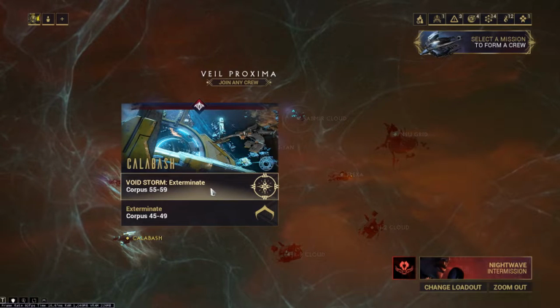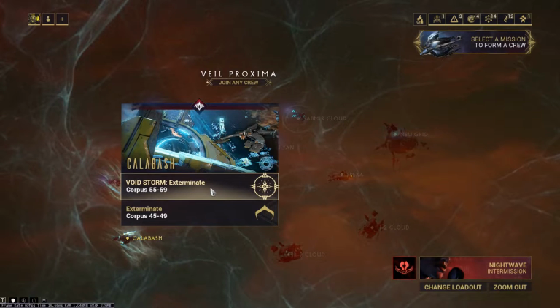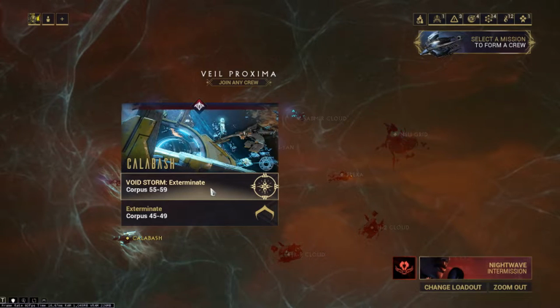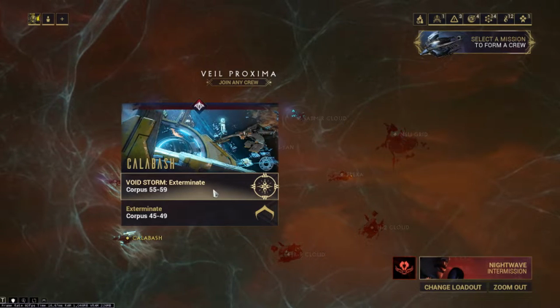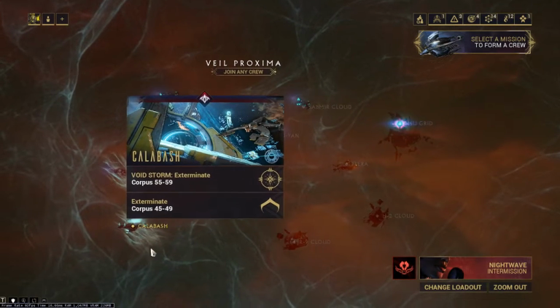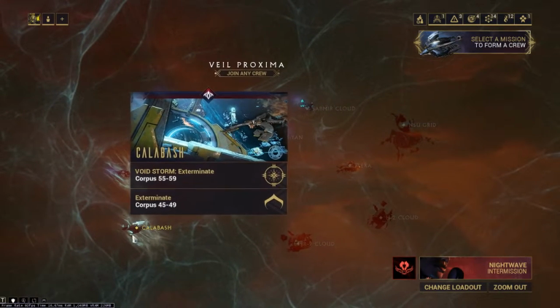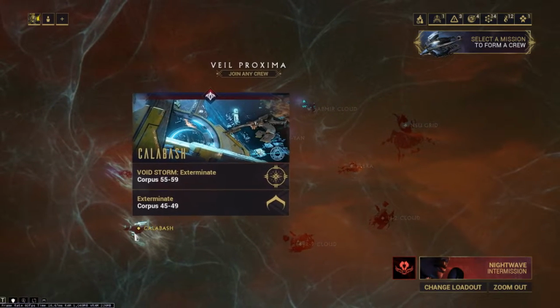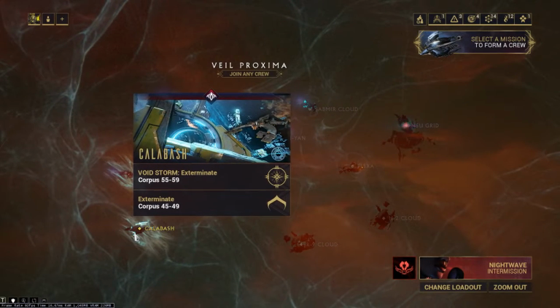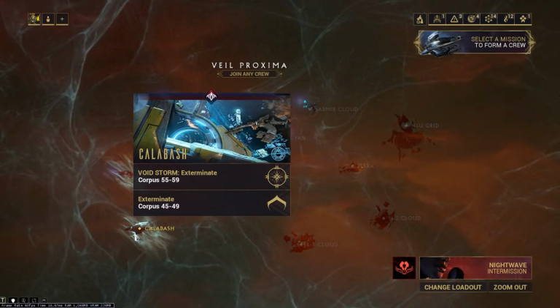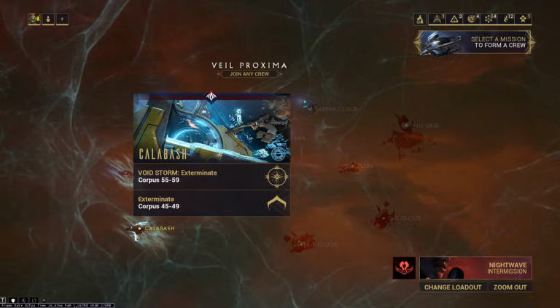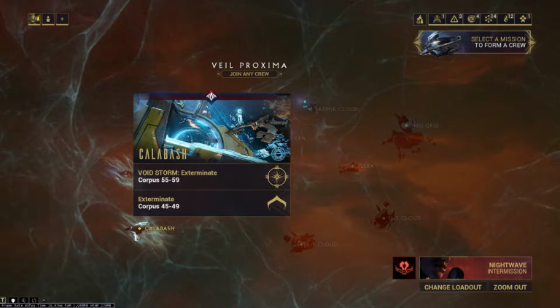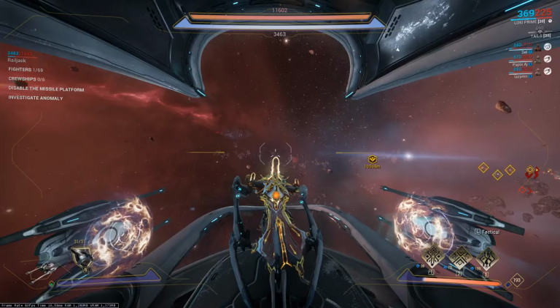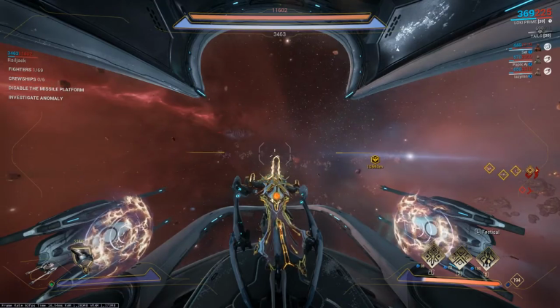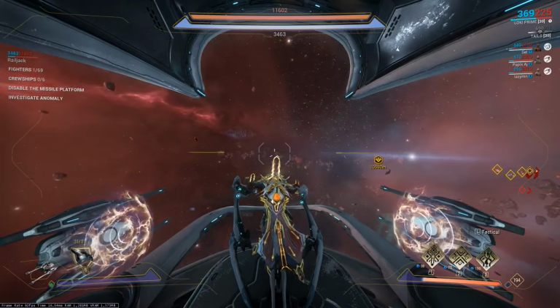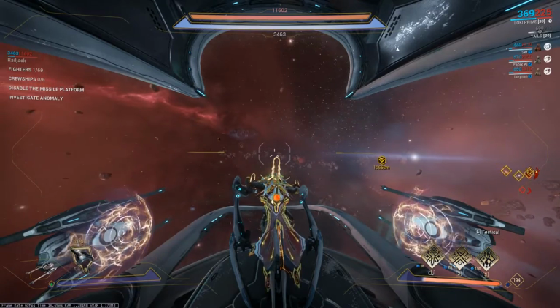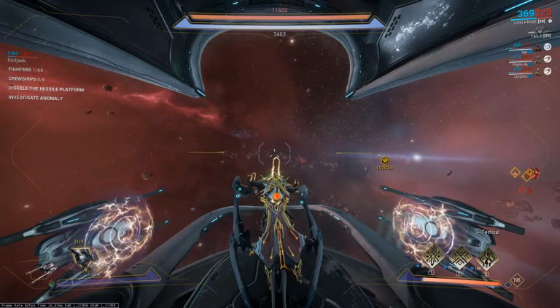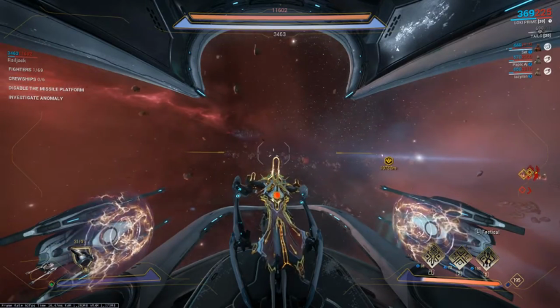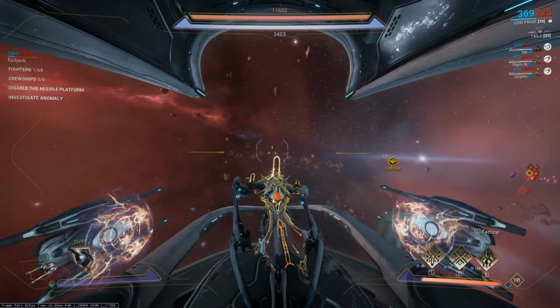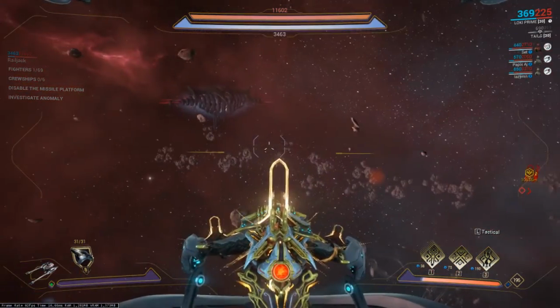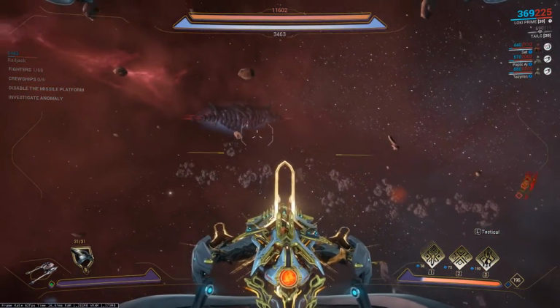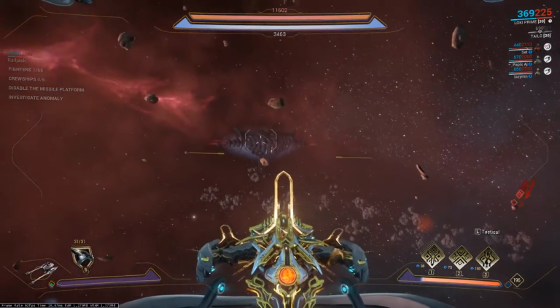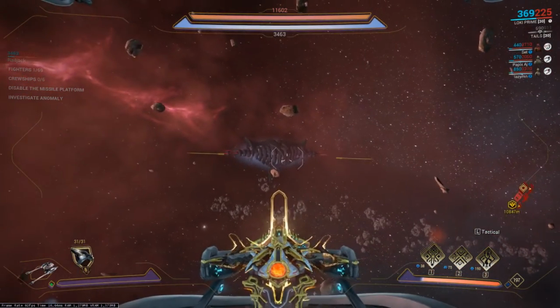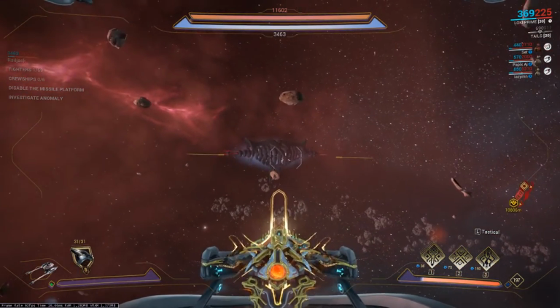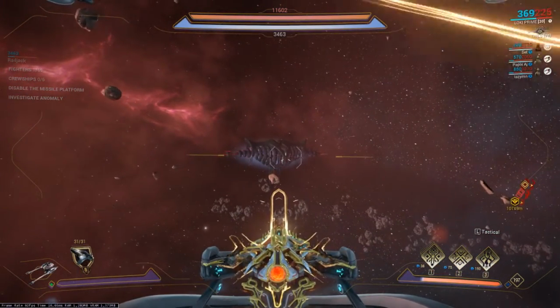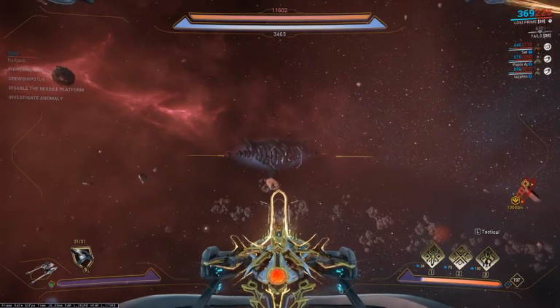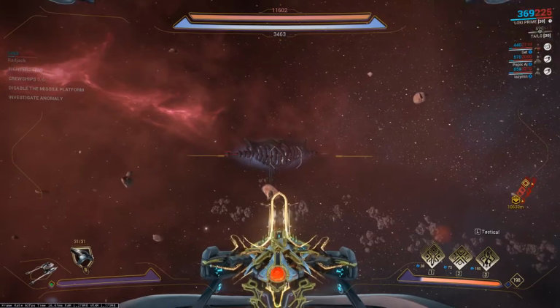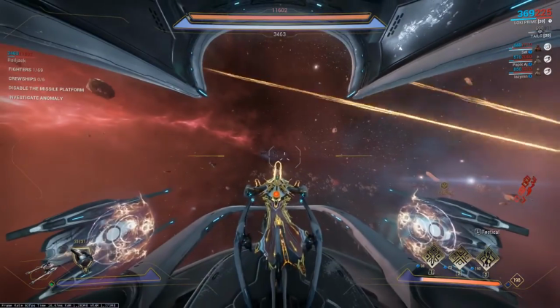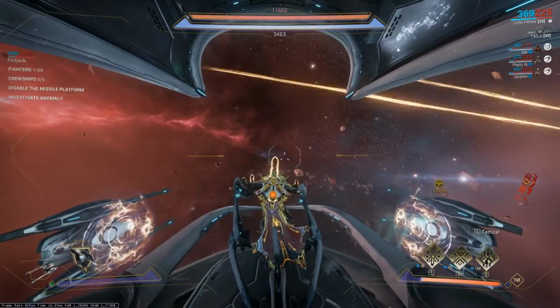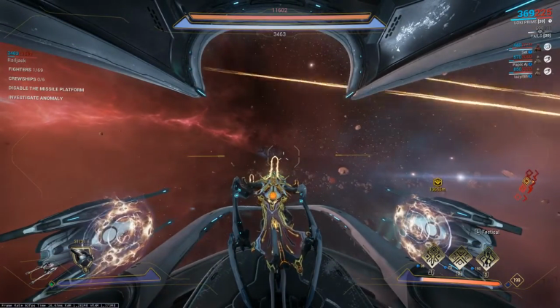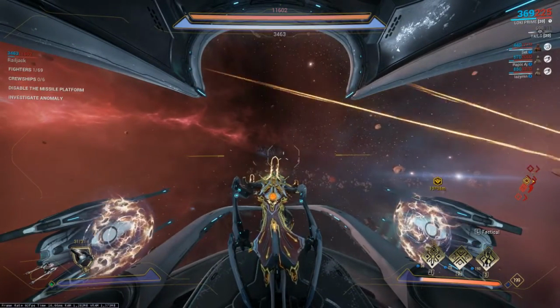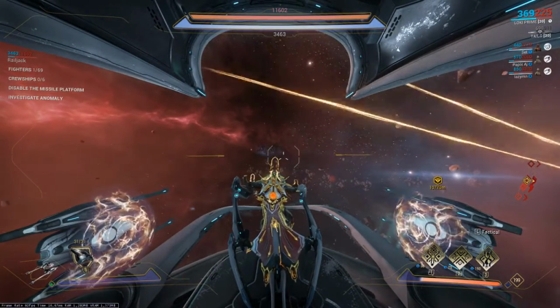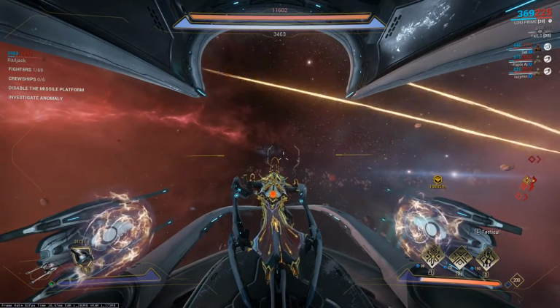Of course, the Murex will never spawn on a Corpus-controlled mission node. When you start such a mission, you will see a huge structure in the far distance — that's where you need to go, the Murex.